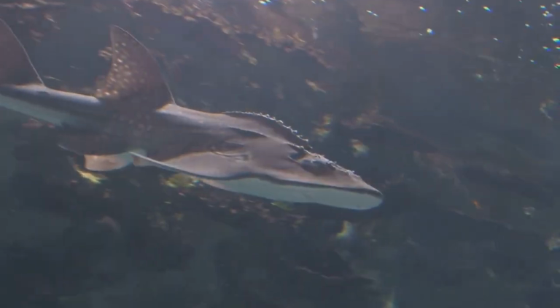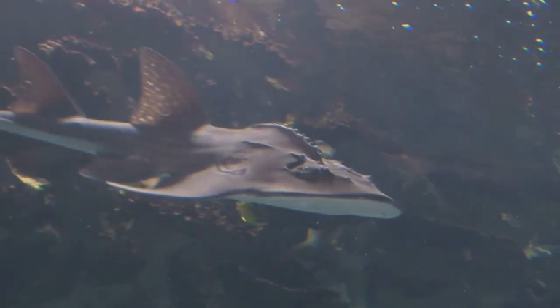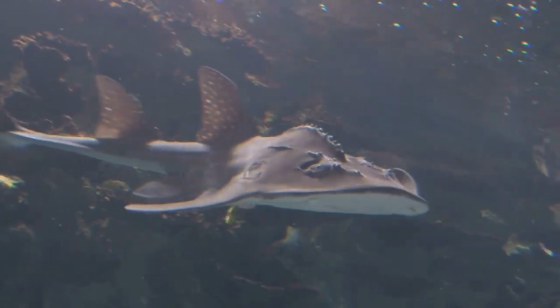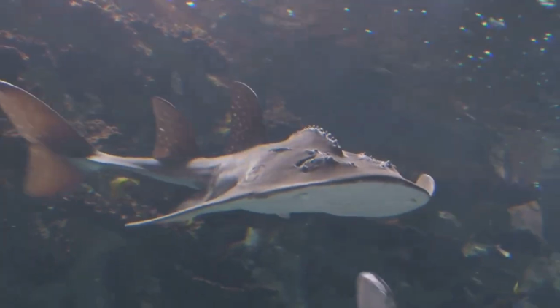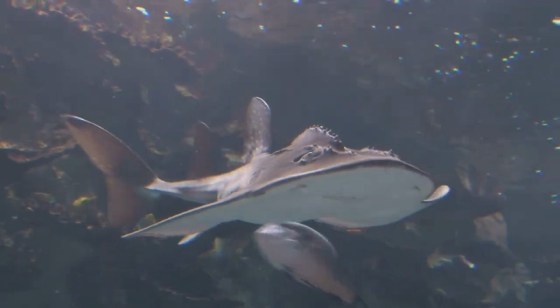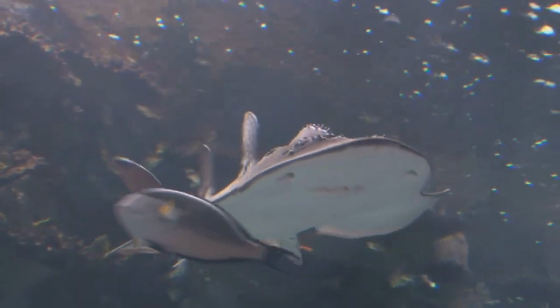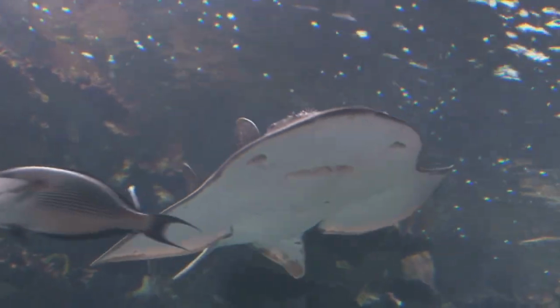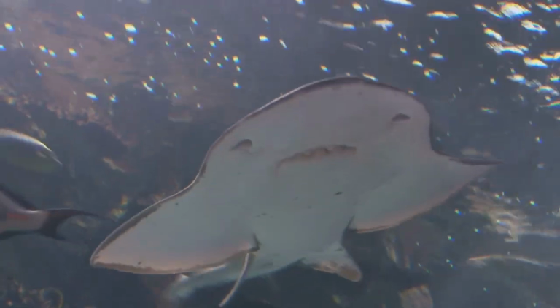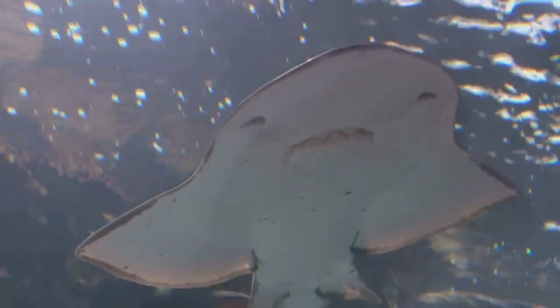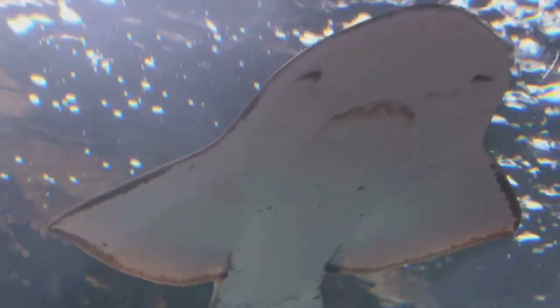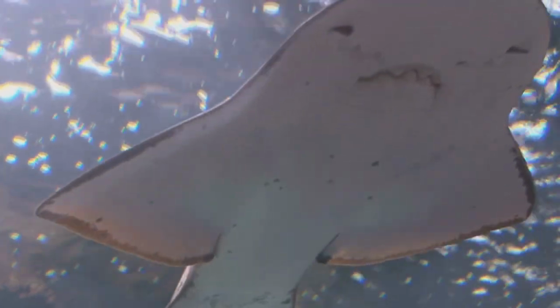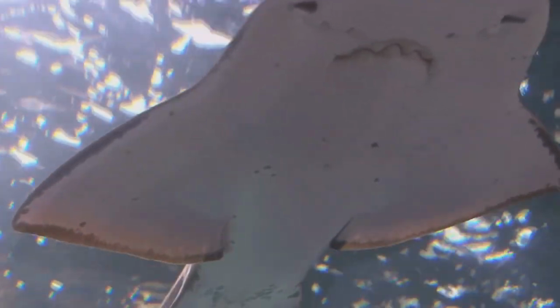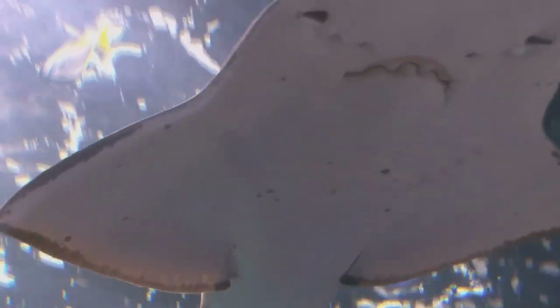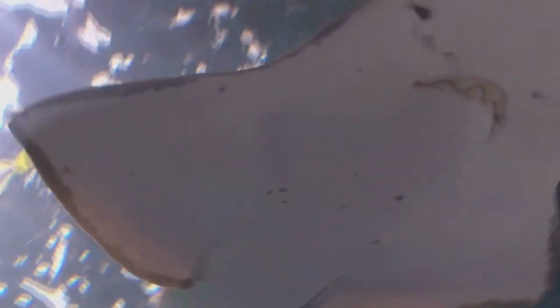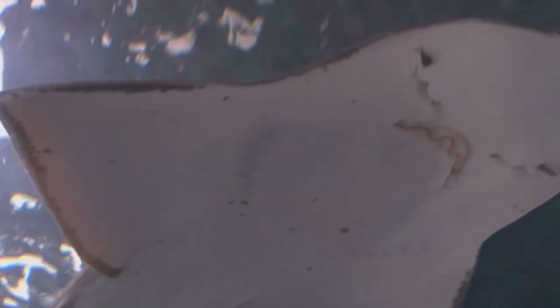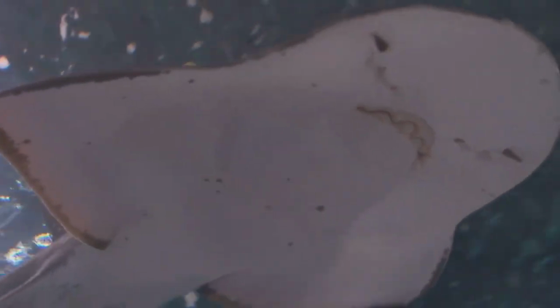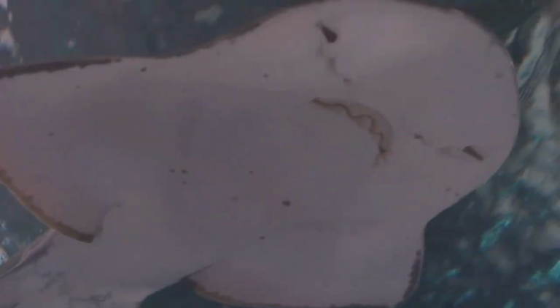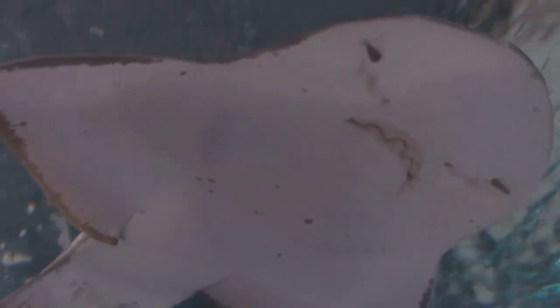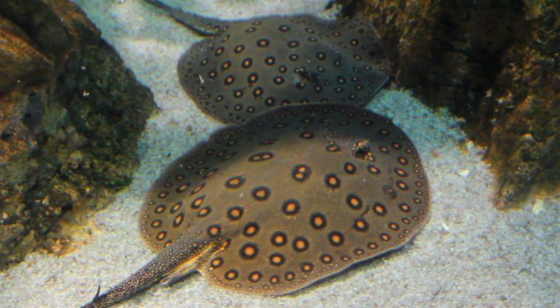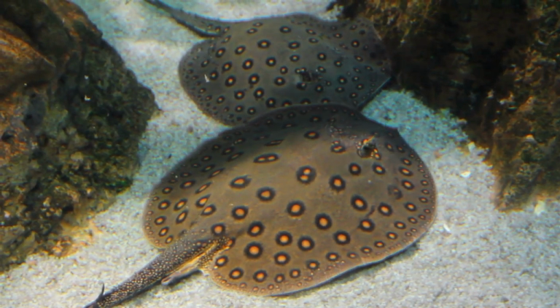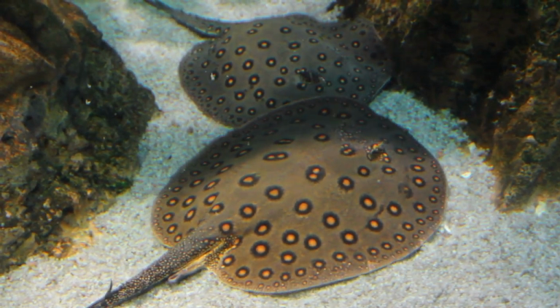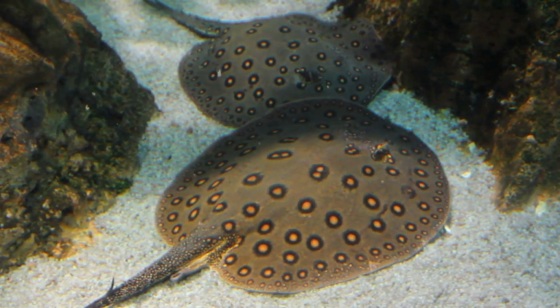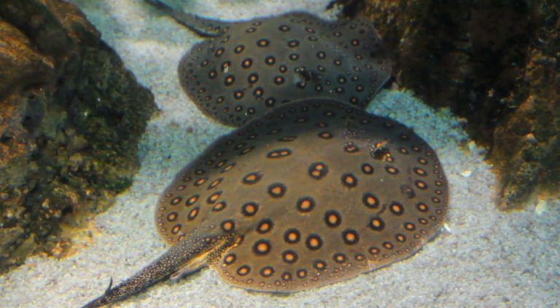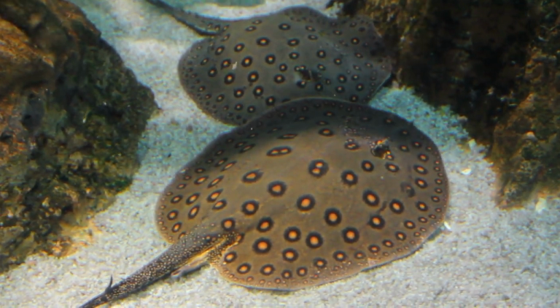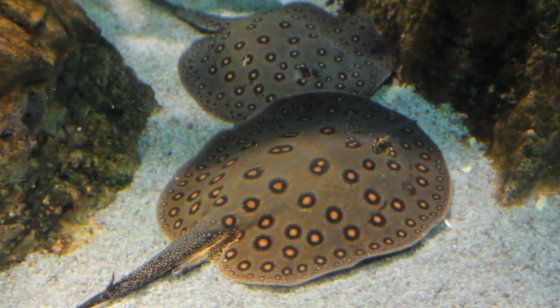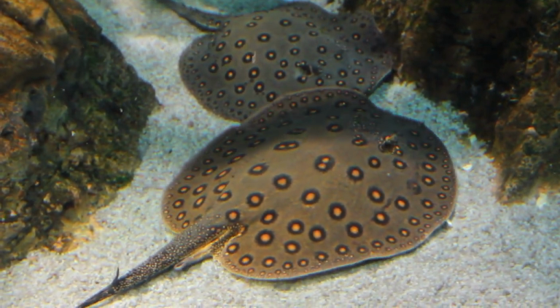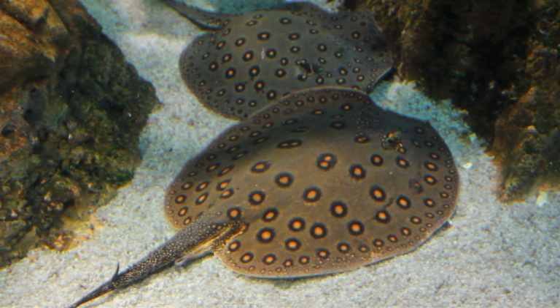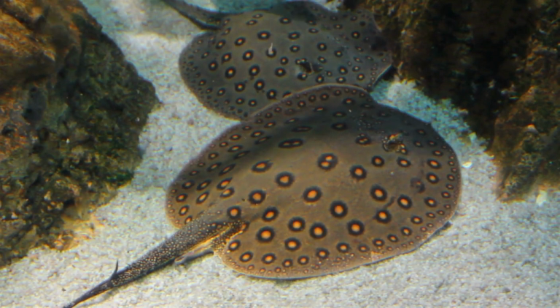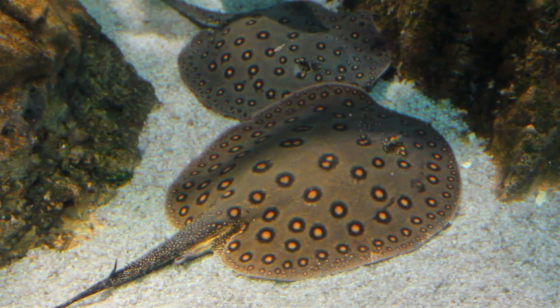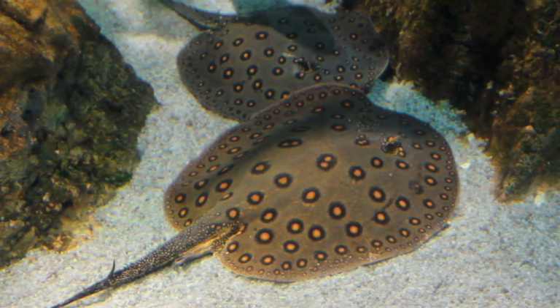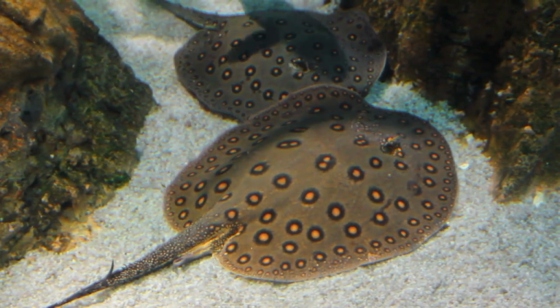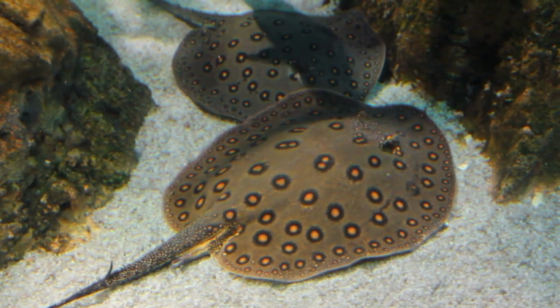Well, let's dive into that. The stingray, with its flat, broad body, is naturally designed to blend in with the ocean floor. Their coloration, often a muted blend of browns, grays, and blues, mirrors the sandy or muddy seabed.